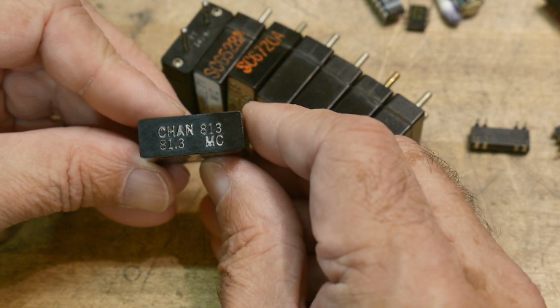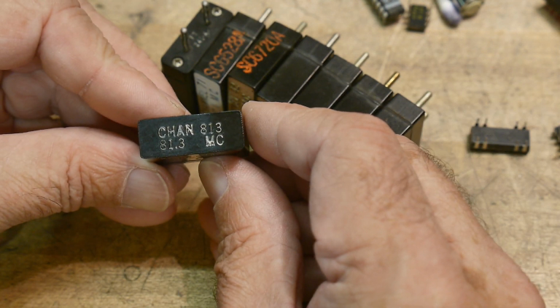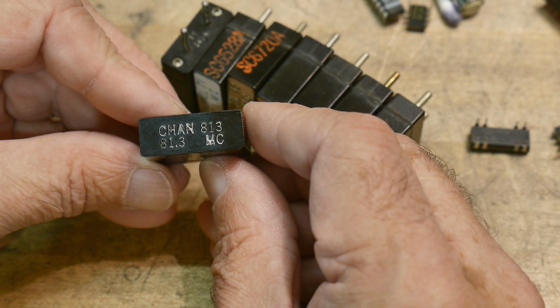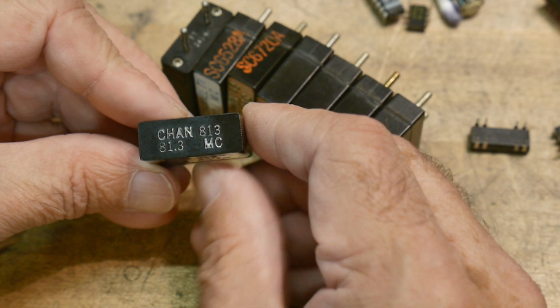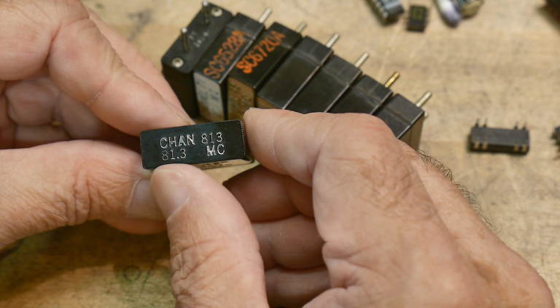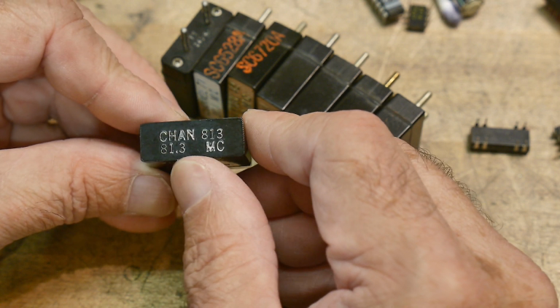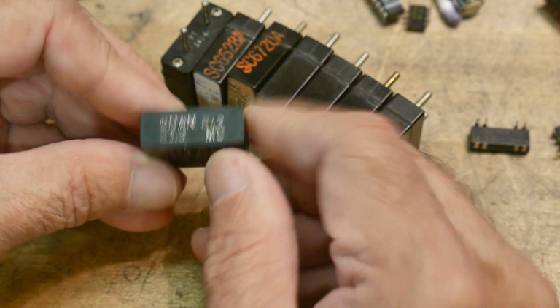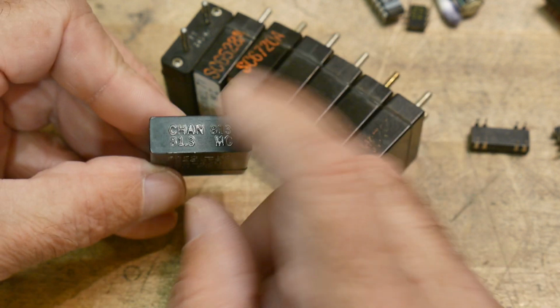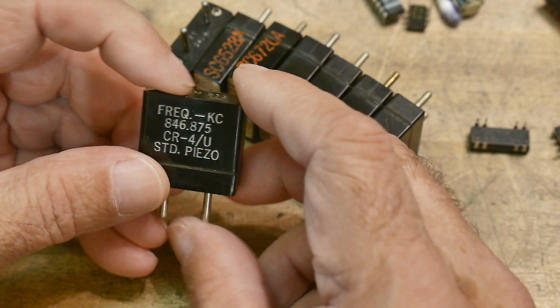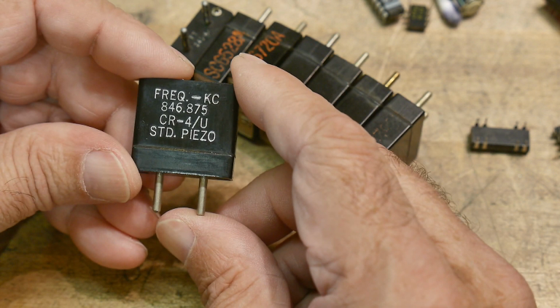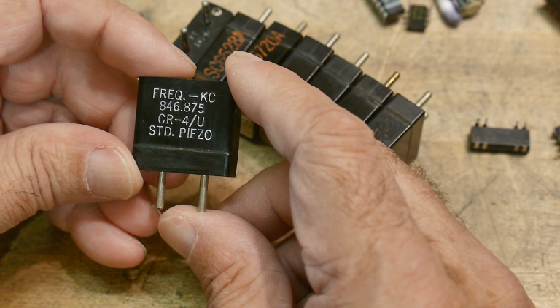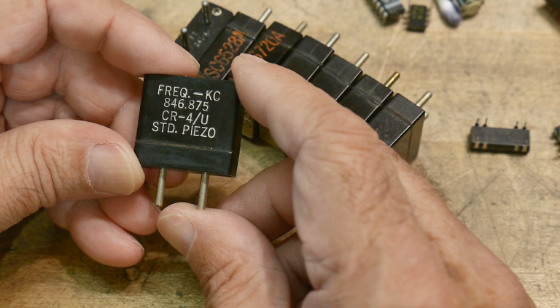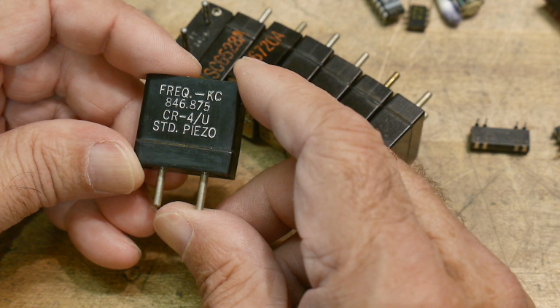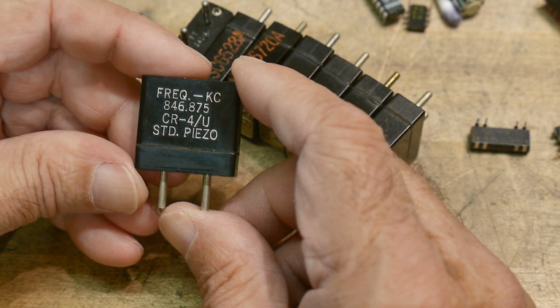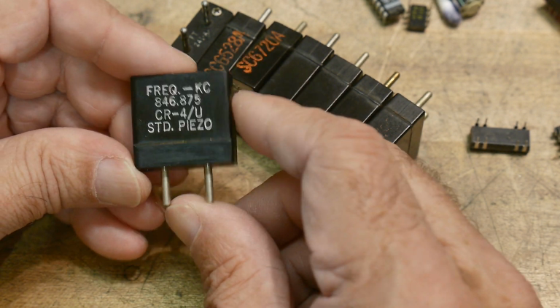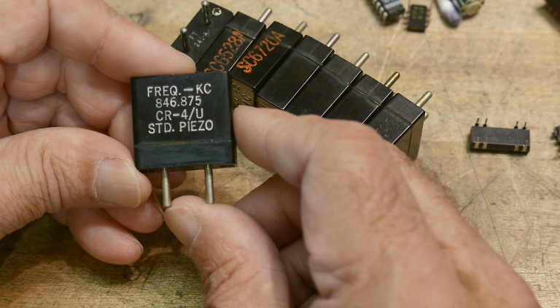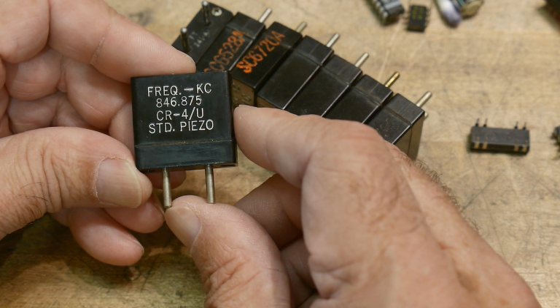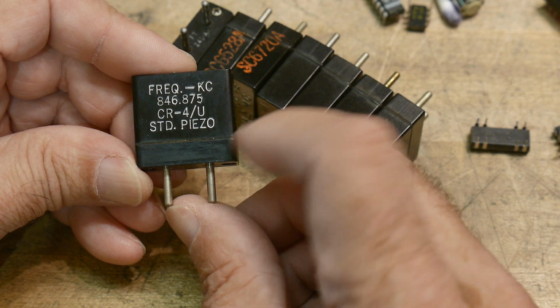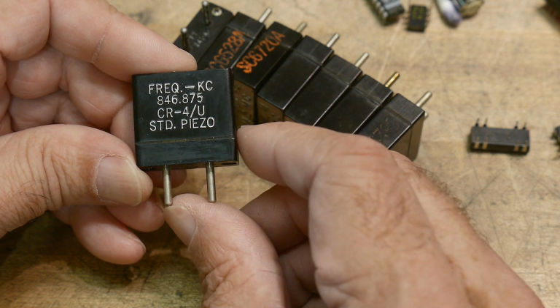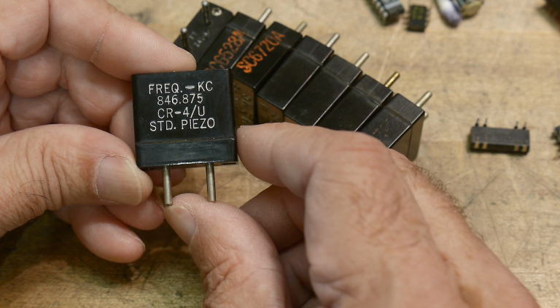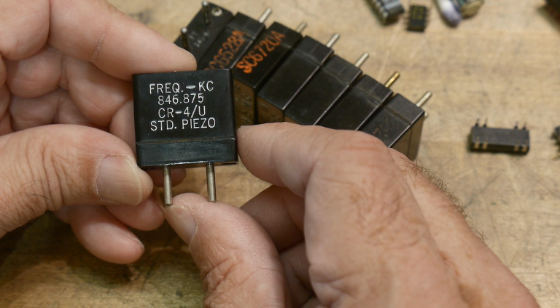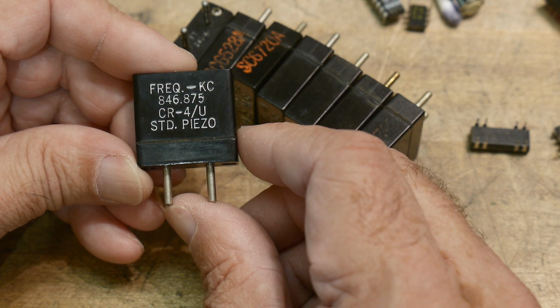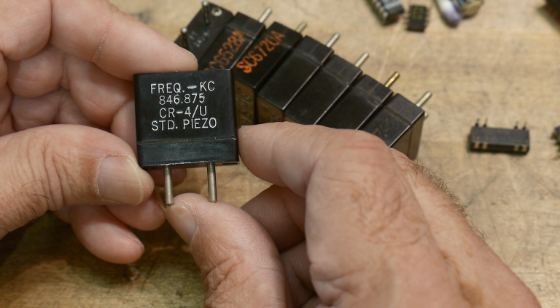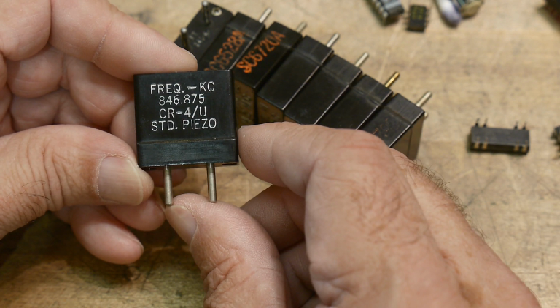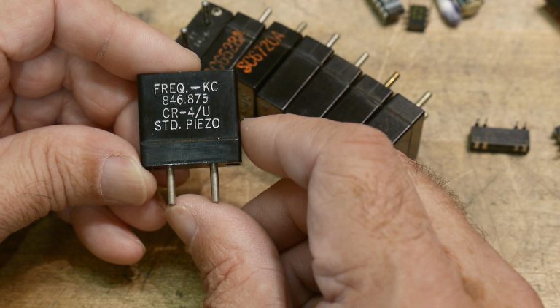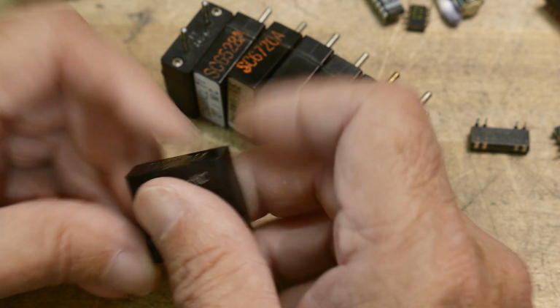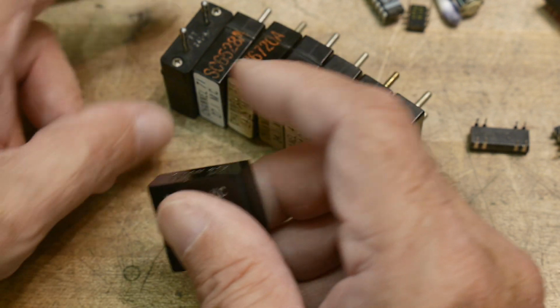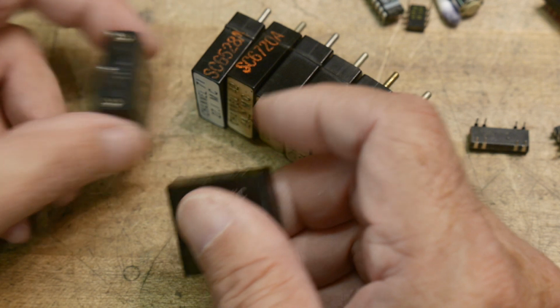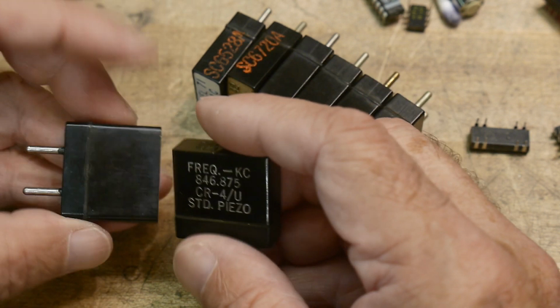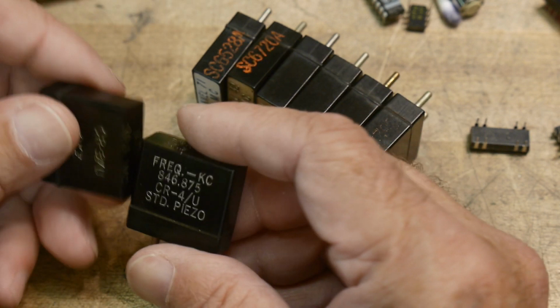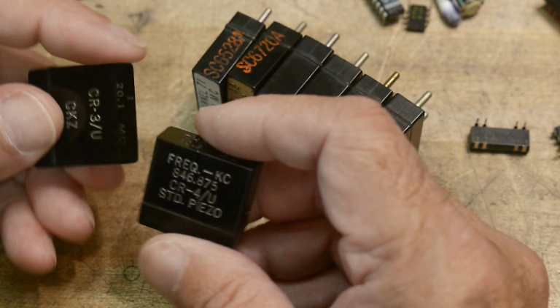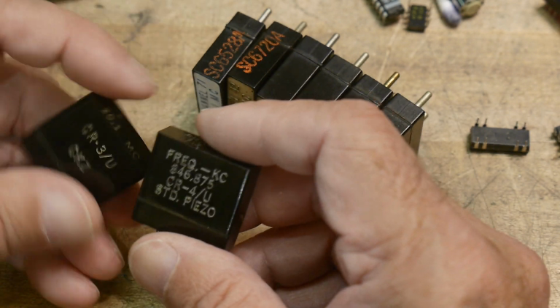And then this one is channel 813, 81.3 megahertz — so this one's definitely weird. Standard piezo crystal. If somebody could tell me what these are for, that would be great.